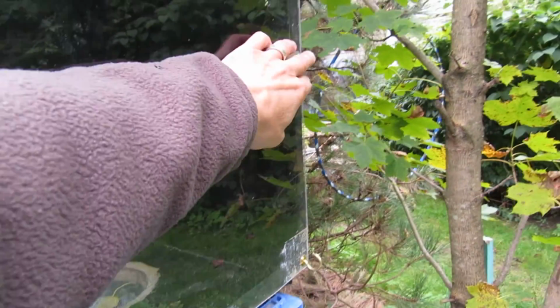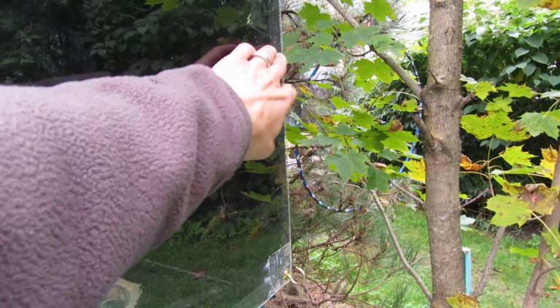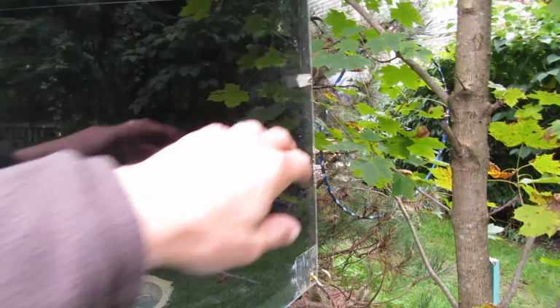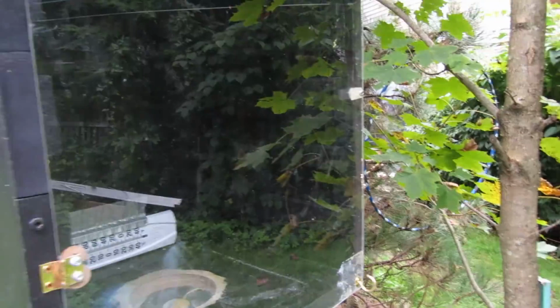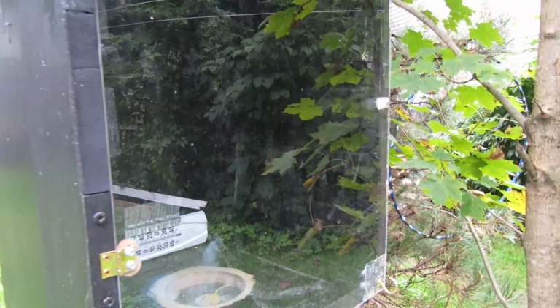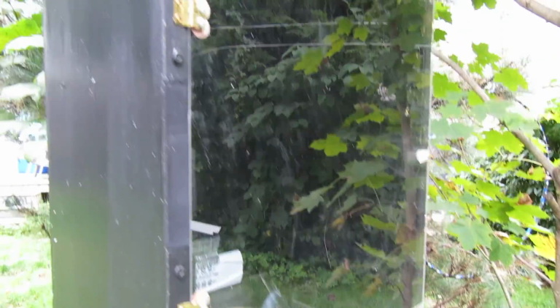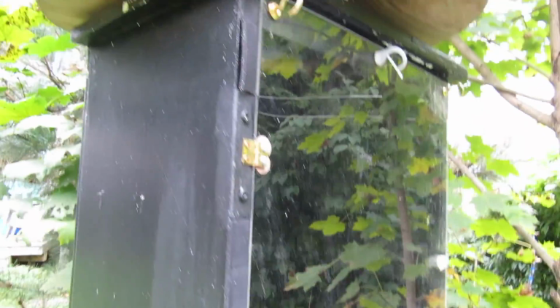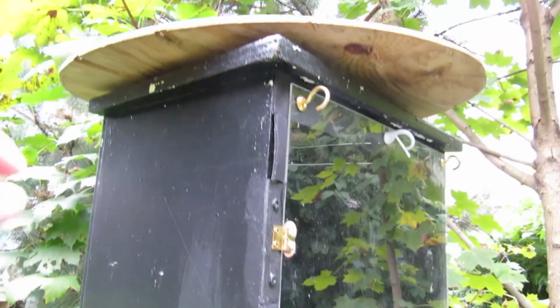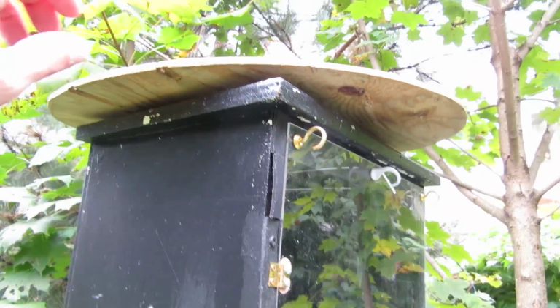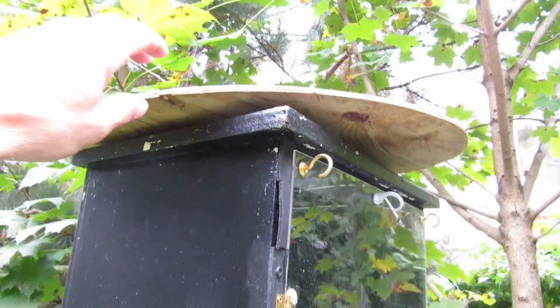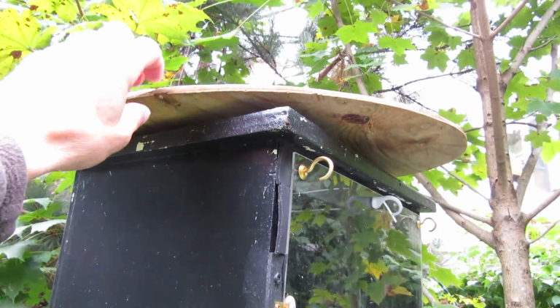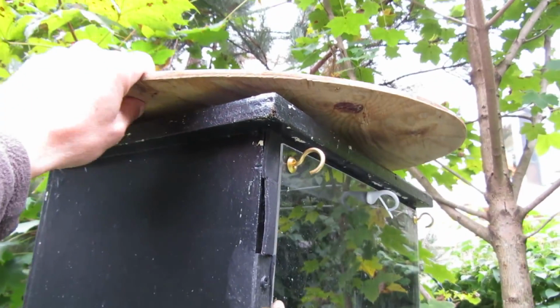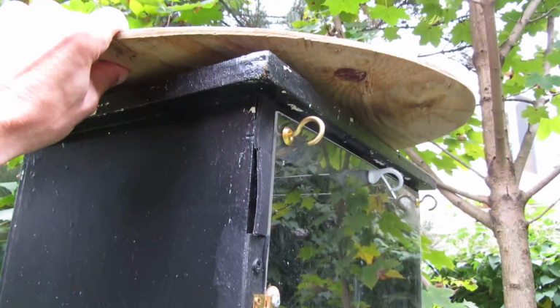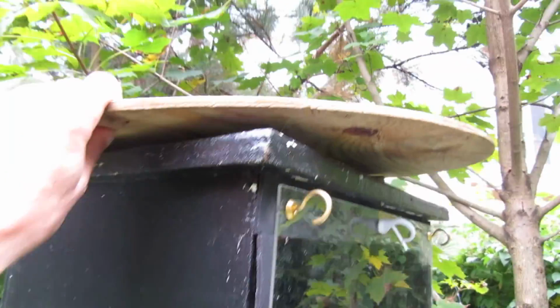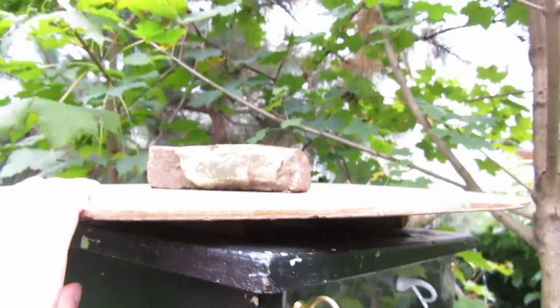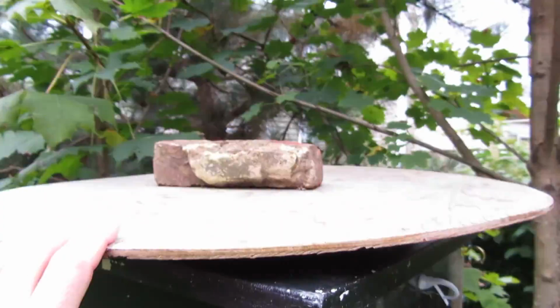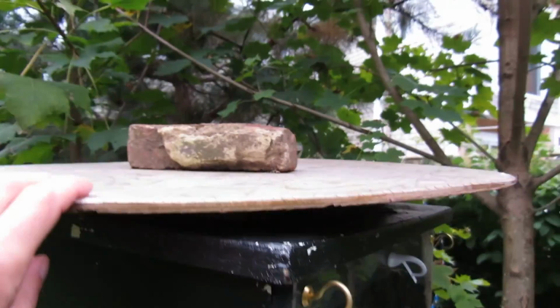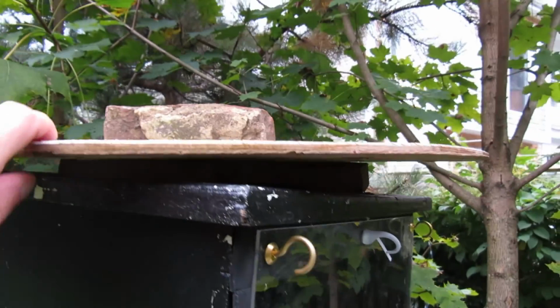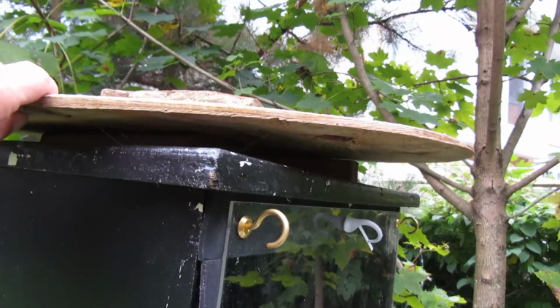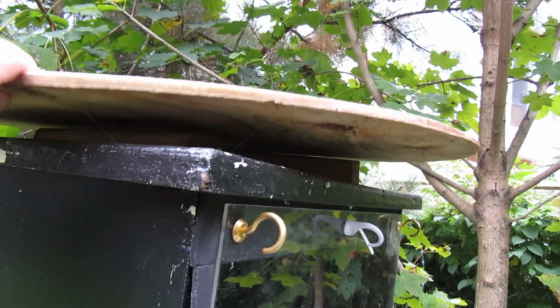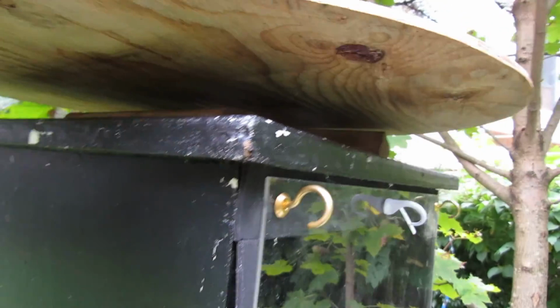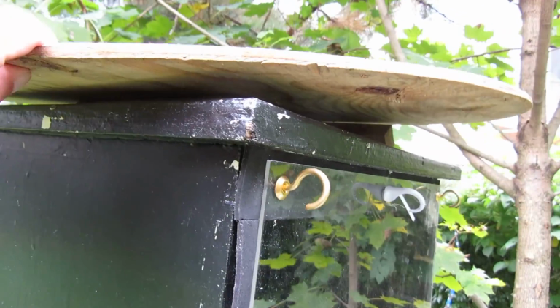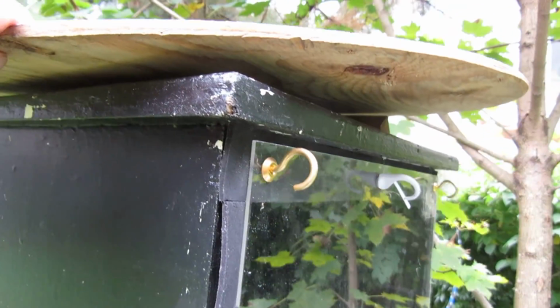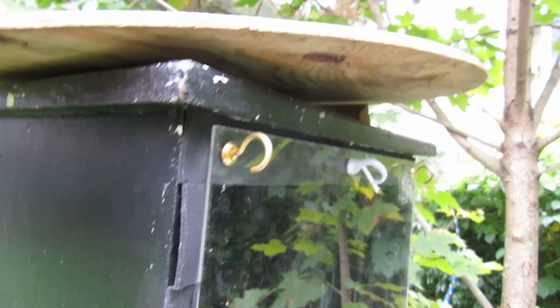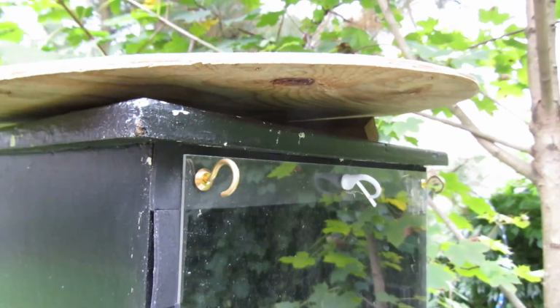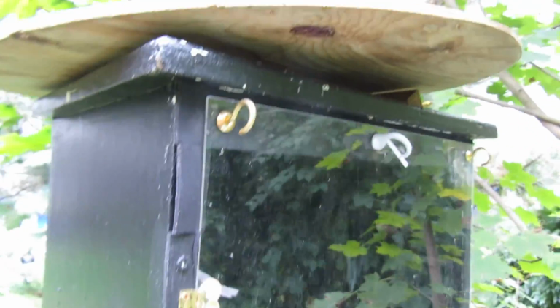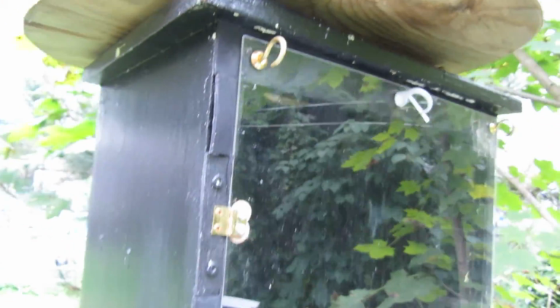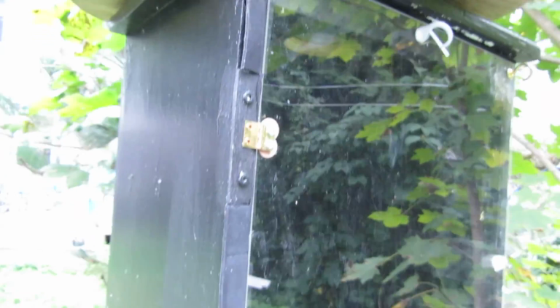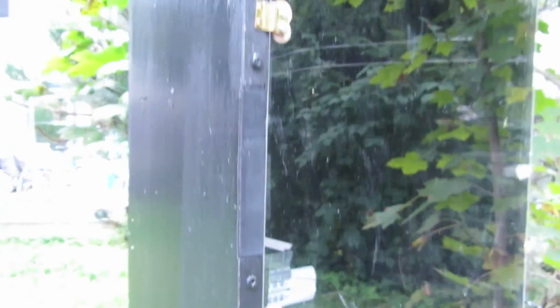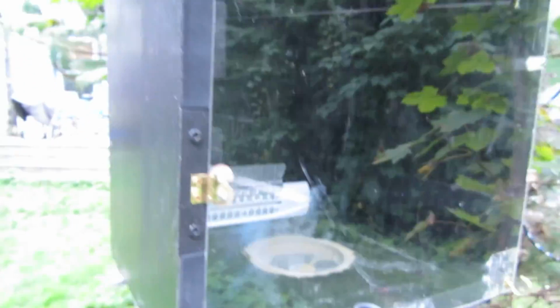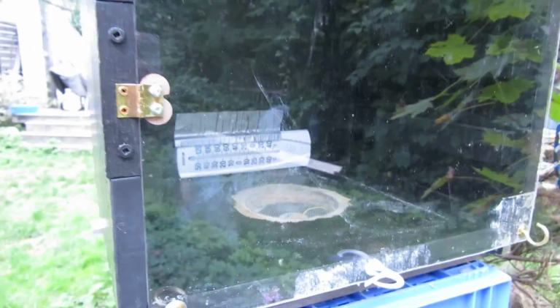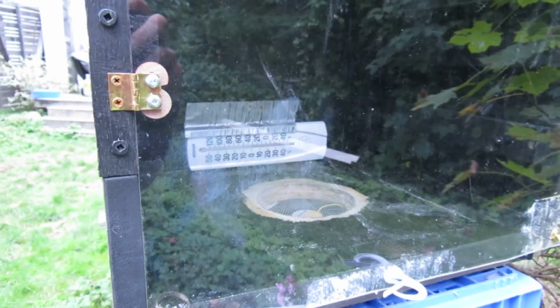I need to put another hook over there. In the off season I'm going to paint this circle up — there's a rock on it right now holding it down — and permanently attach it to the top. I've just been sort of lazy there, so the rain doesn't get in. There's a thermometer inside.